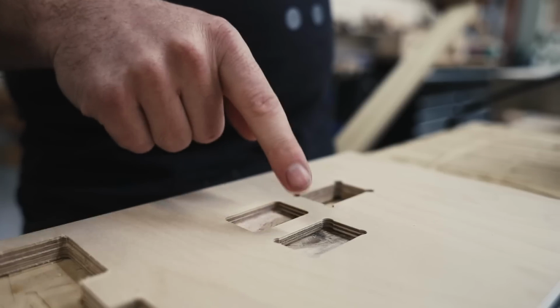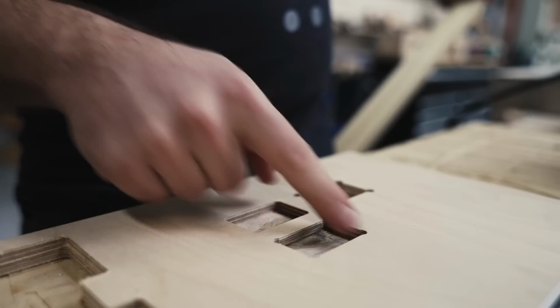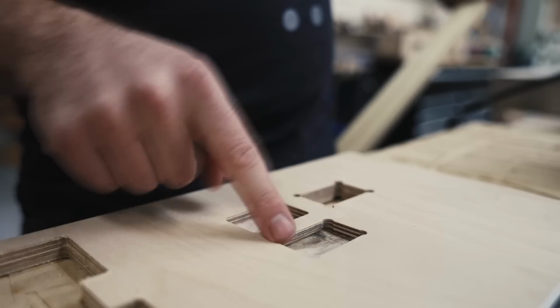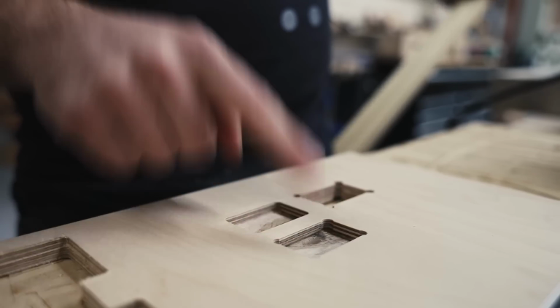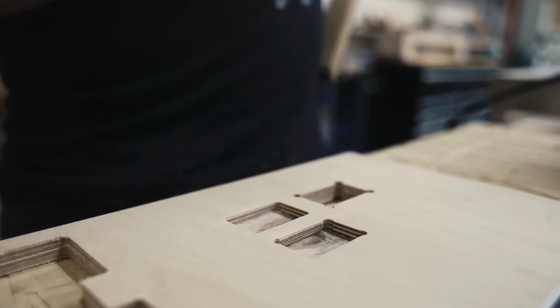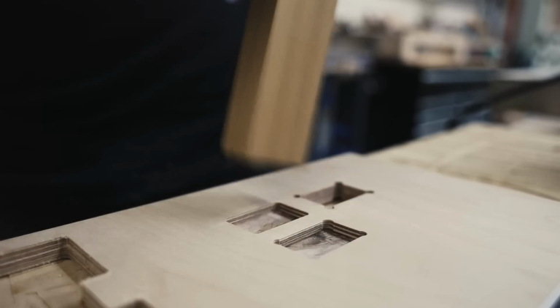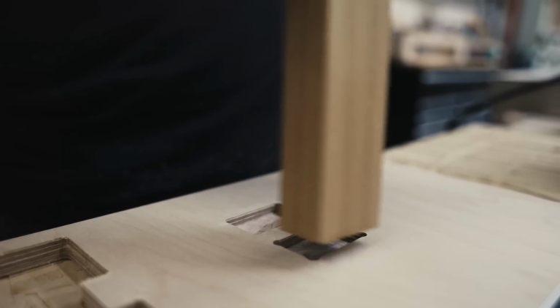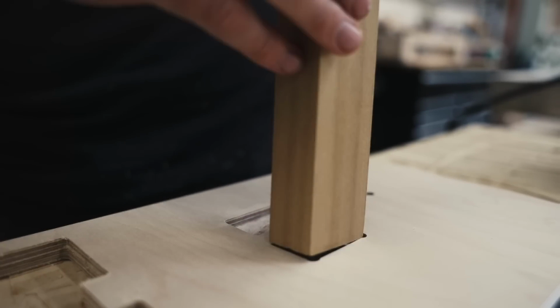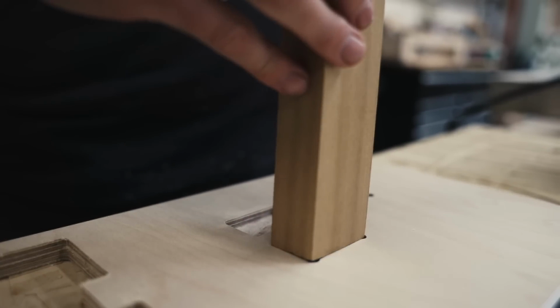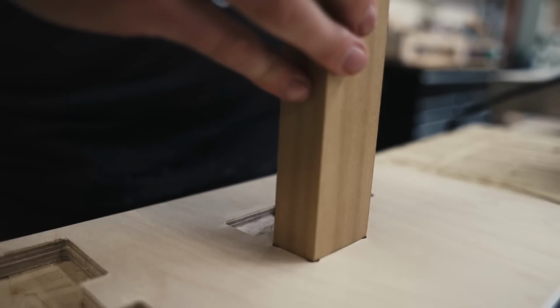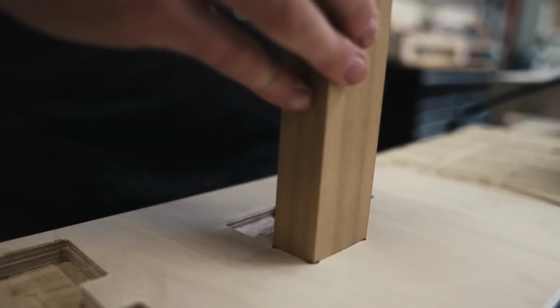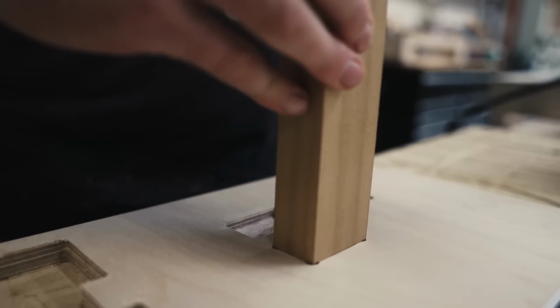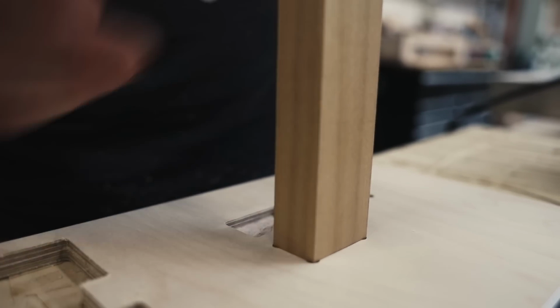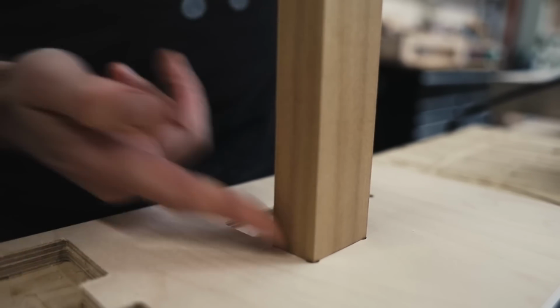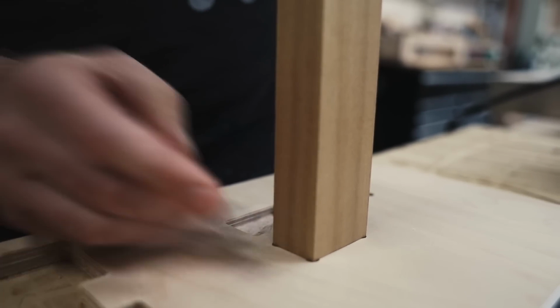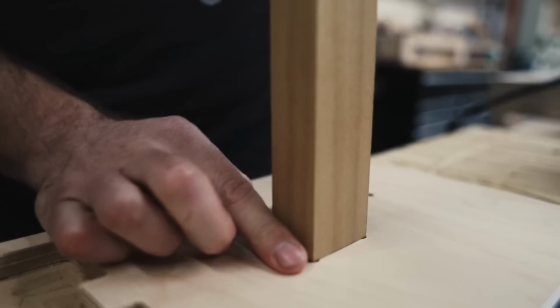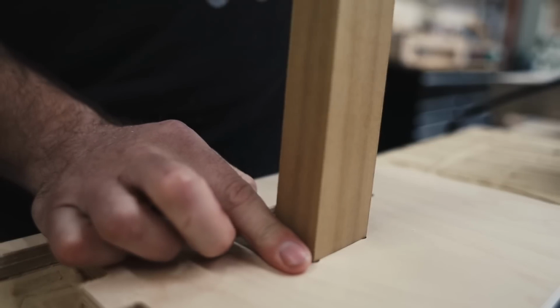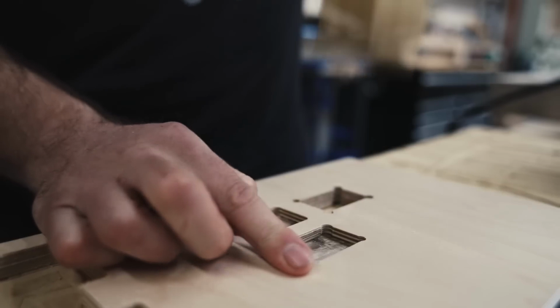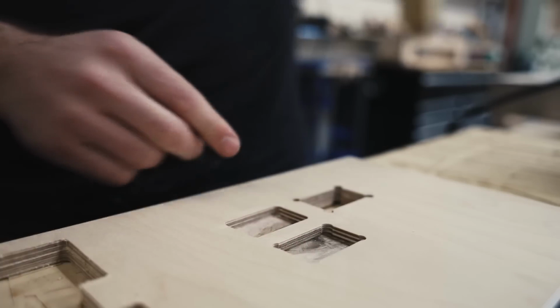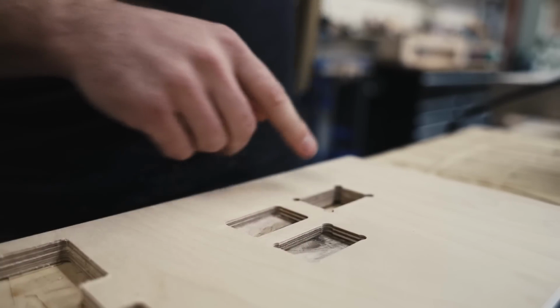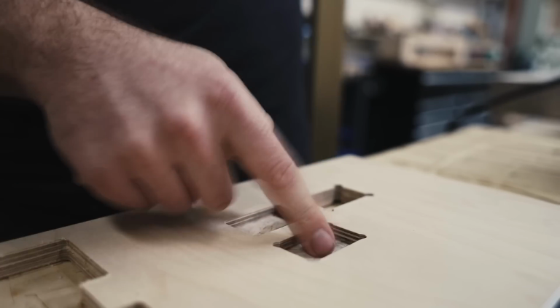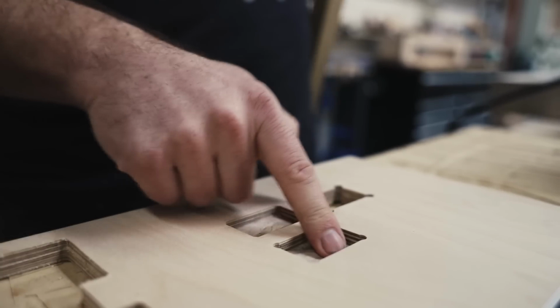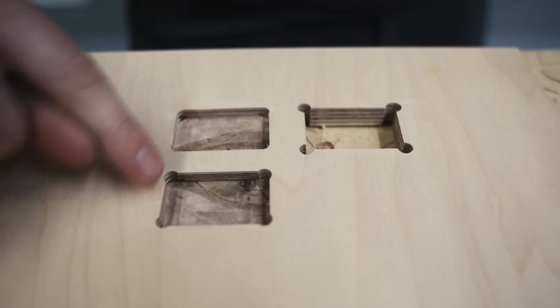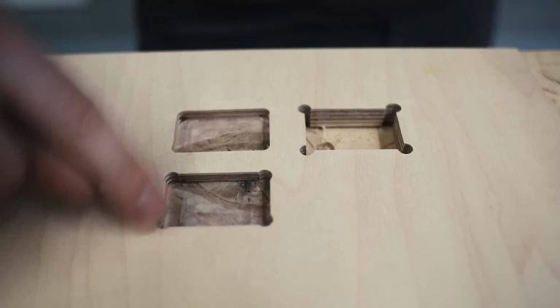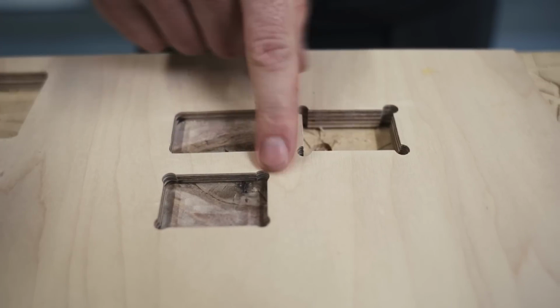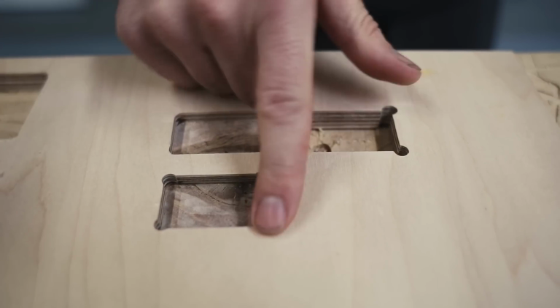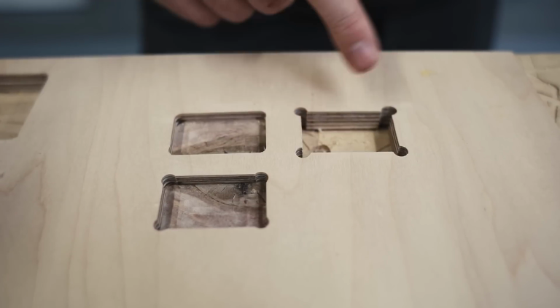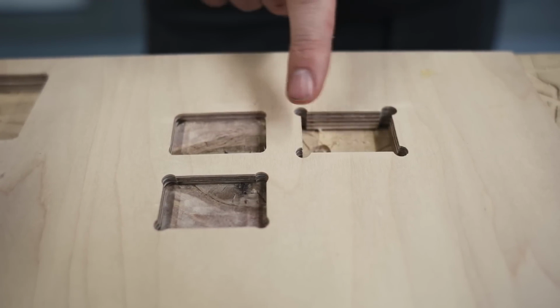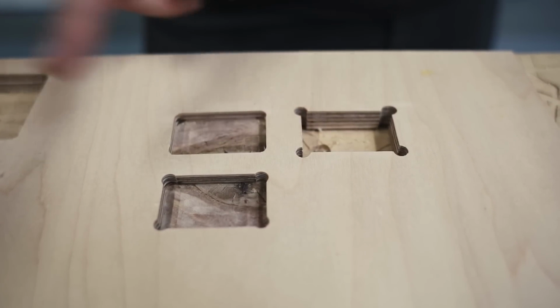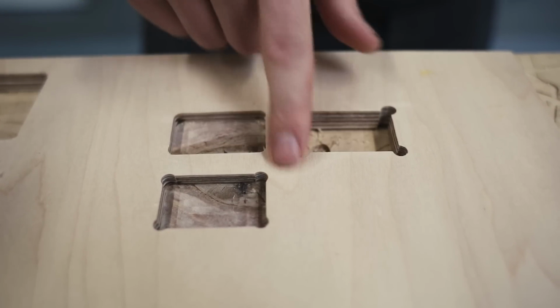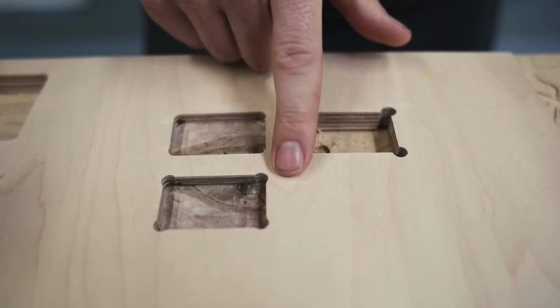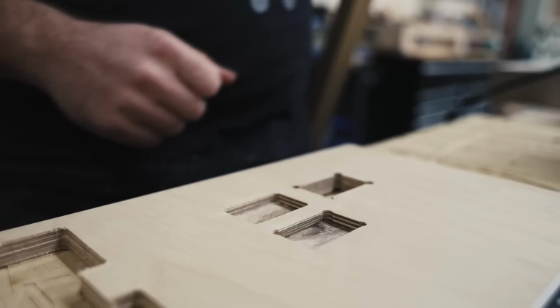We can cut these little corner details that enable us to fit square stock into our cuts as an afterthought on site. These are the little dog bone details that we can add on tool. We'll show you how to do that now.